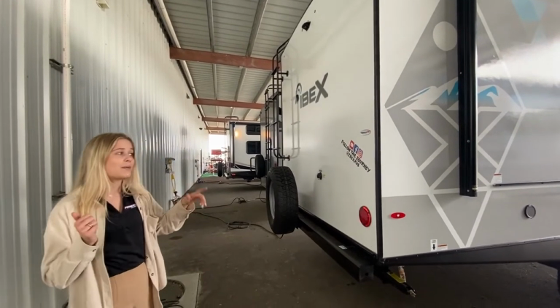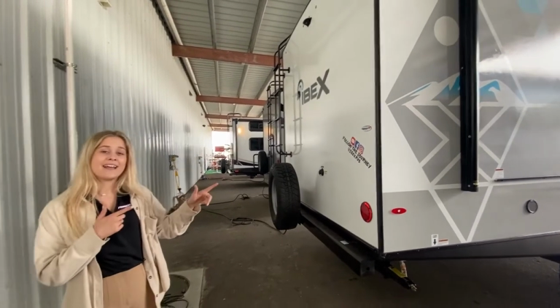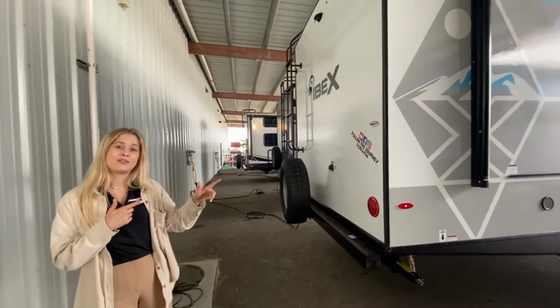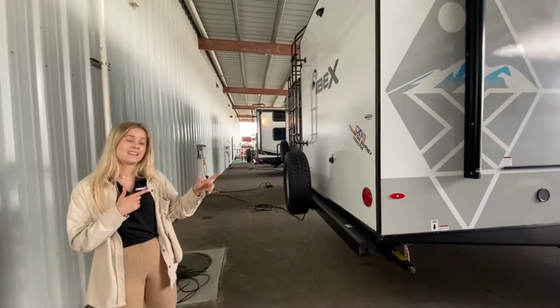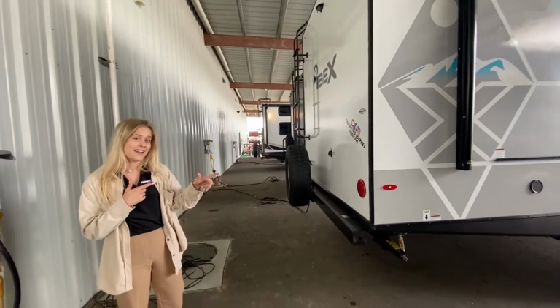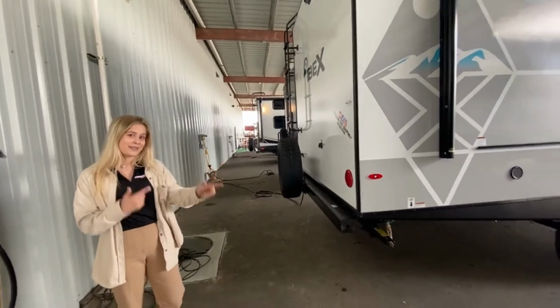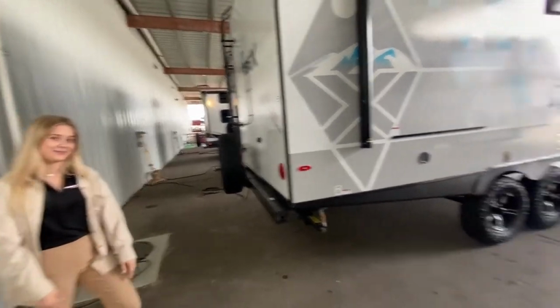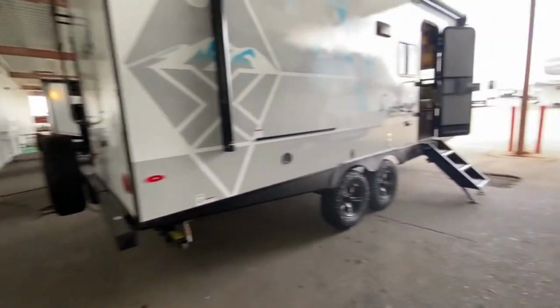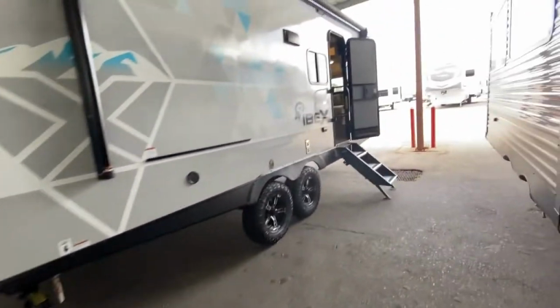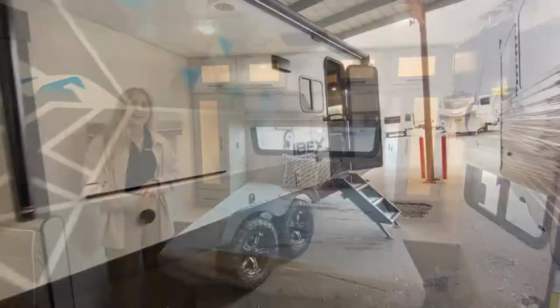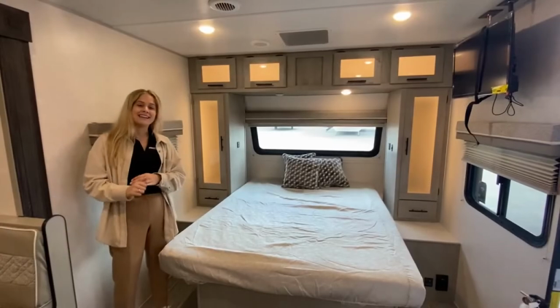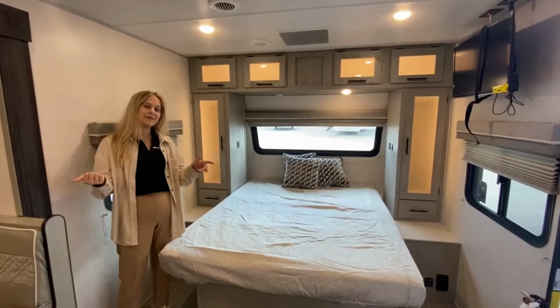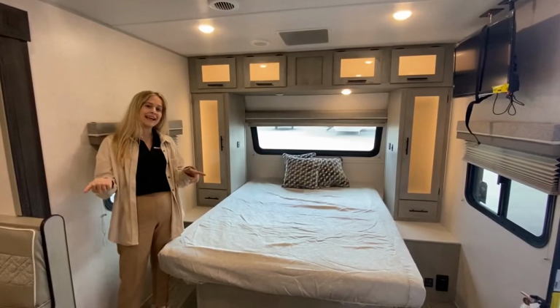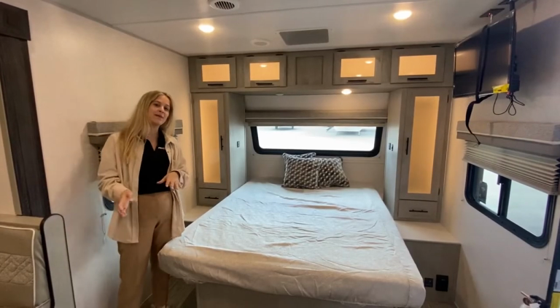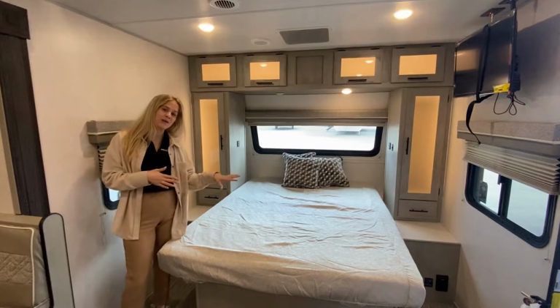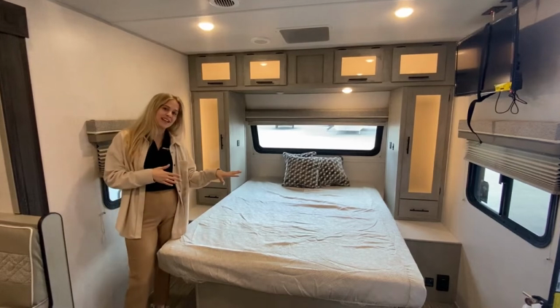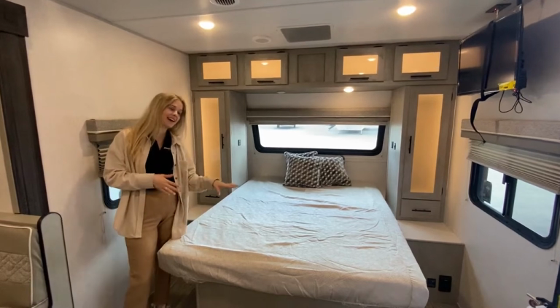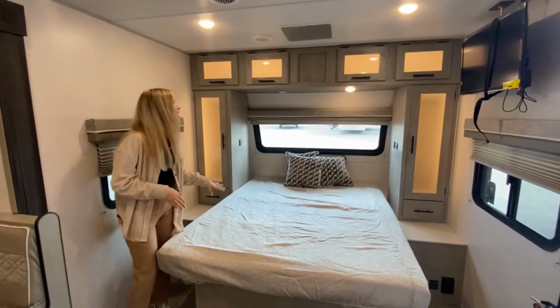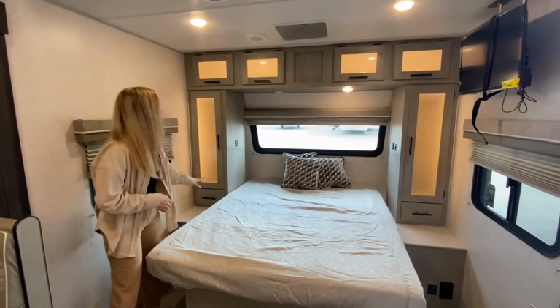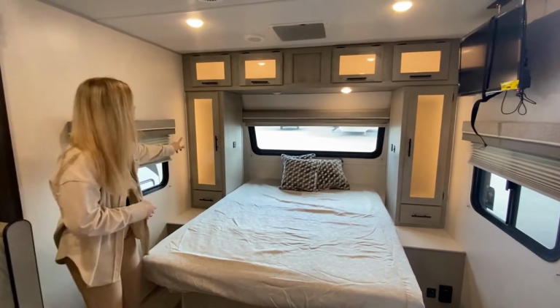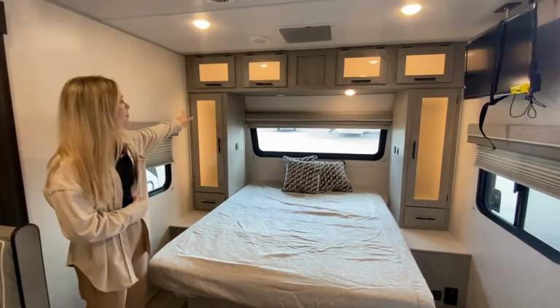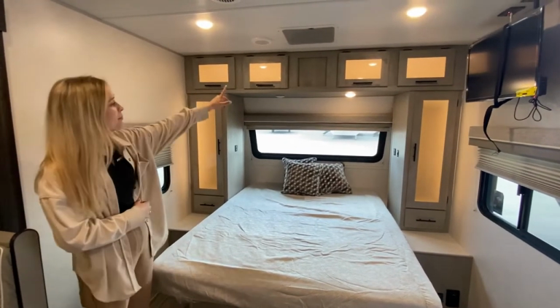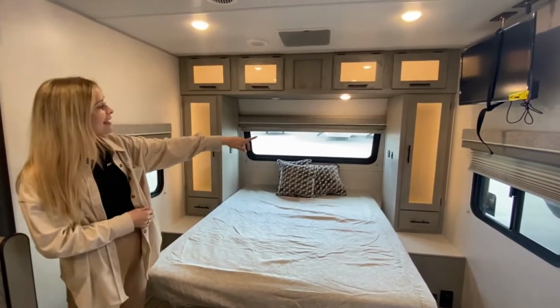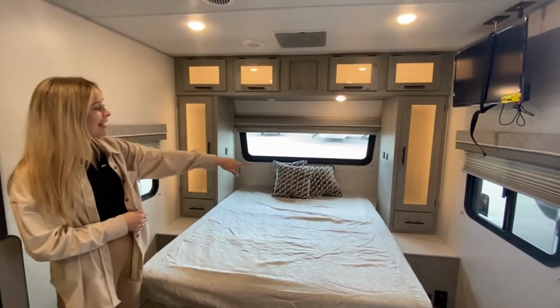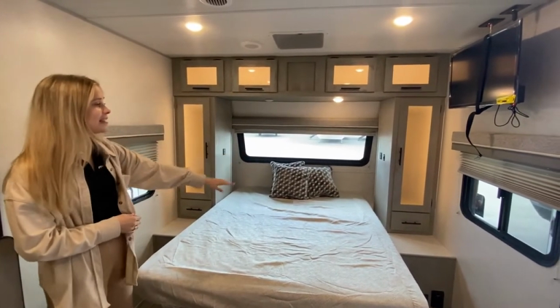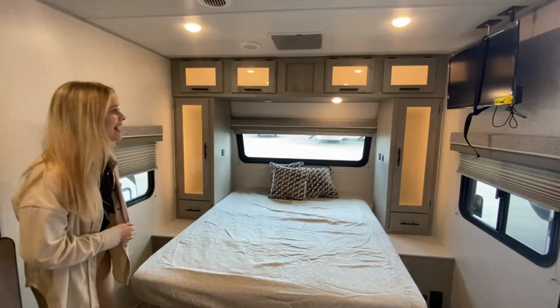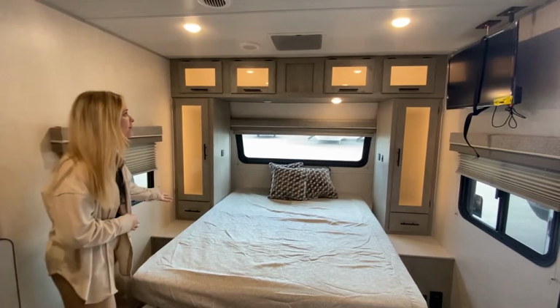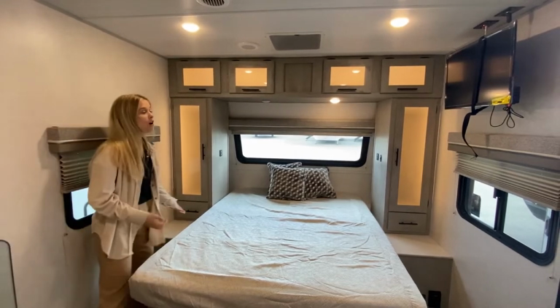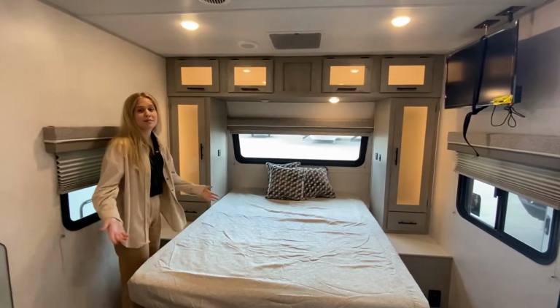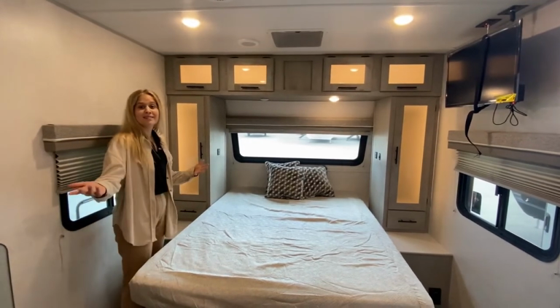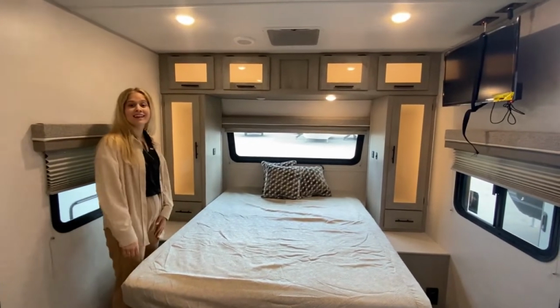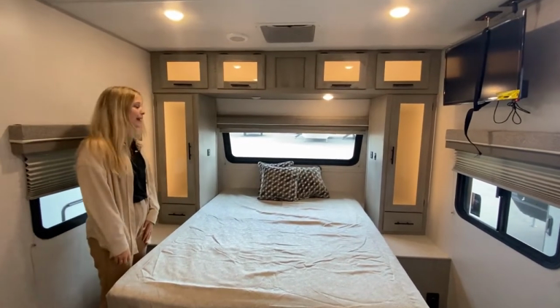We're going to go ahead and show you guys the inside real quick. Now that we're in the camper, I'm going to give y'all a quick tour of the inside. We have these awesome backlit cabinets that add an awesome ambiance to the camper.